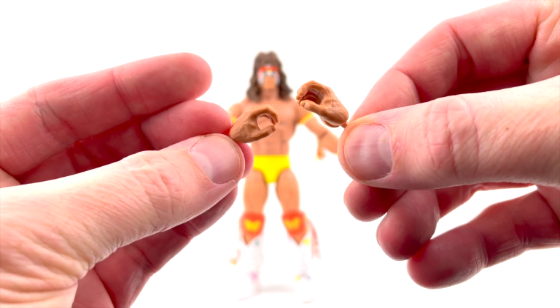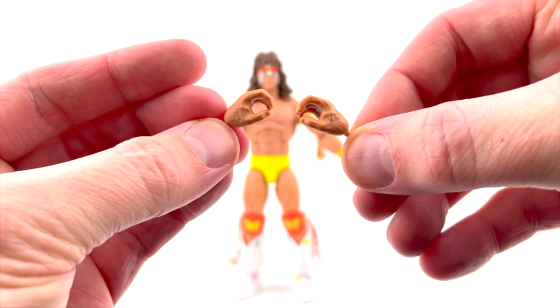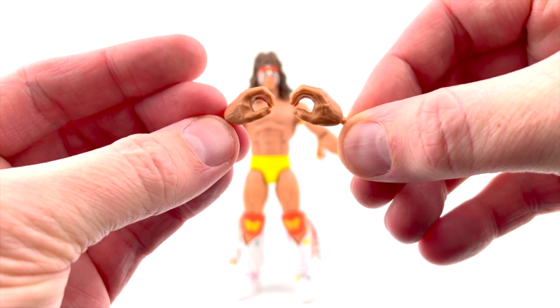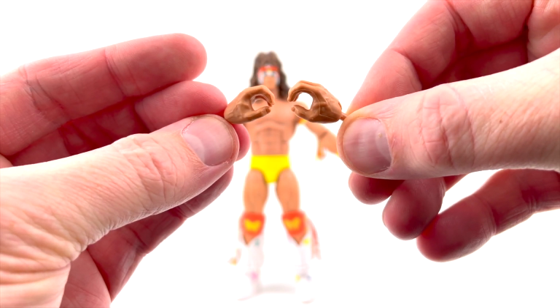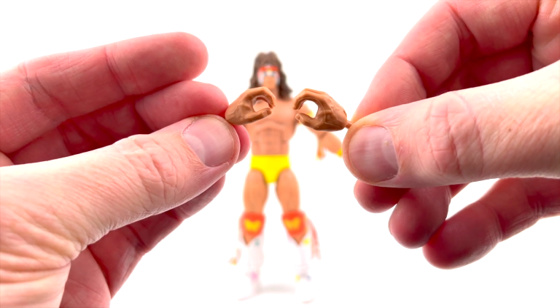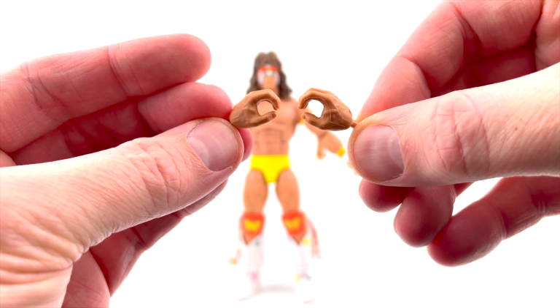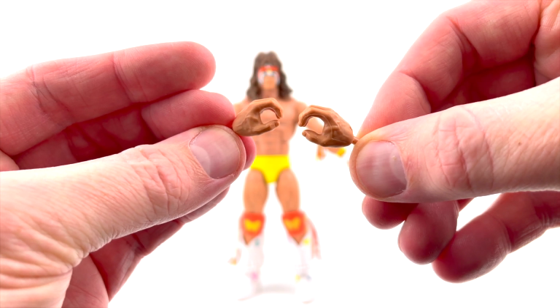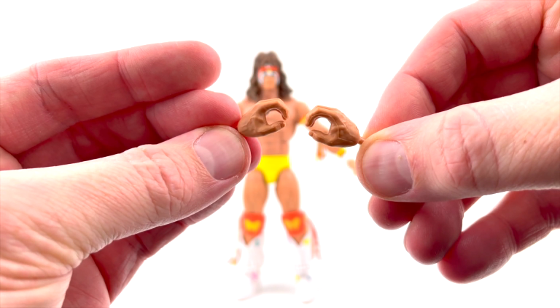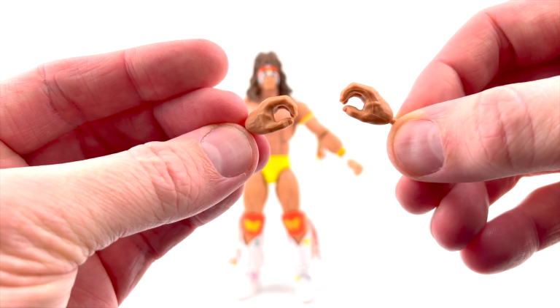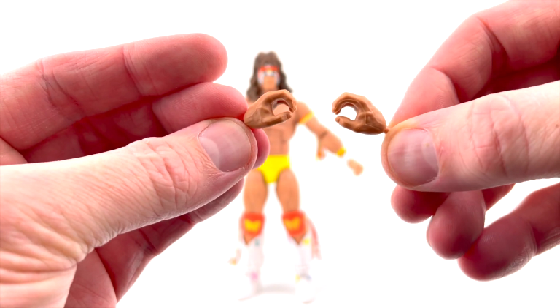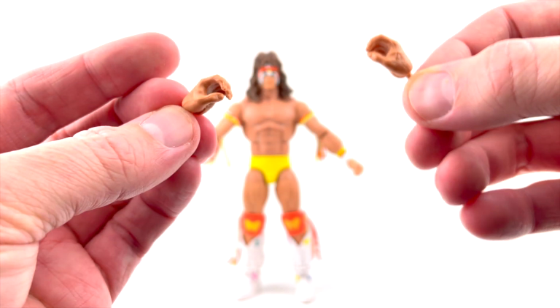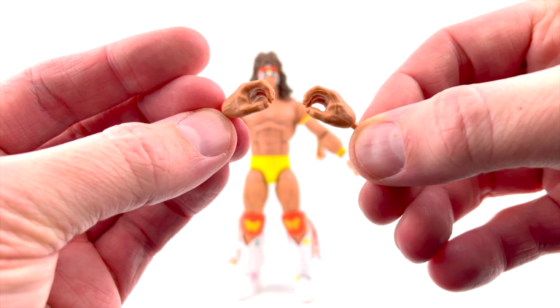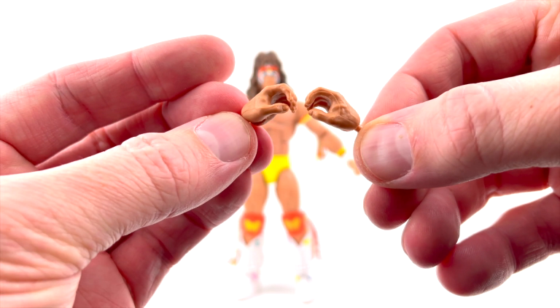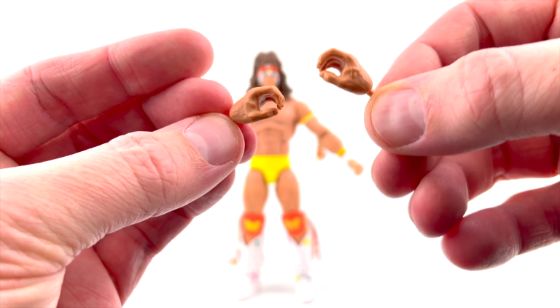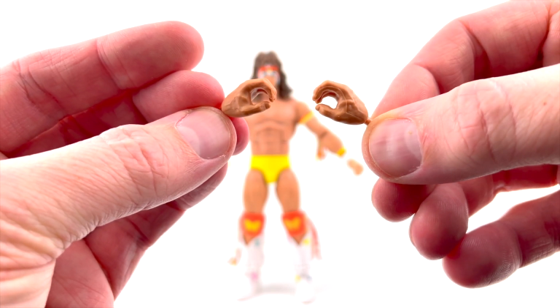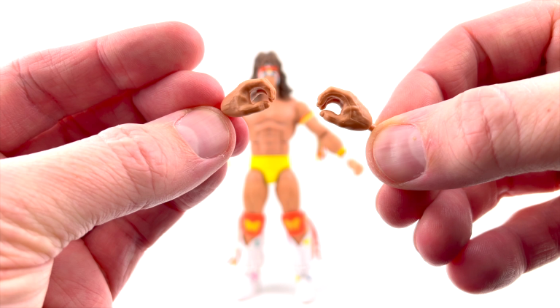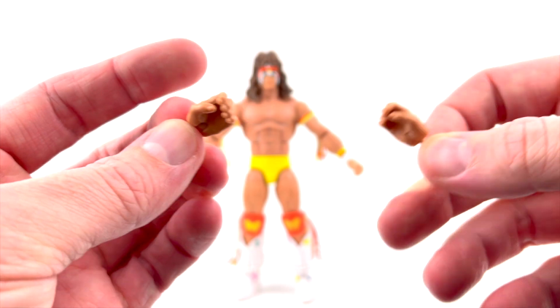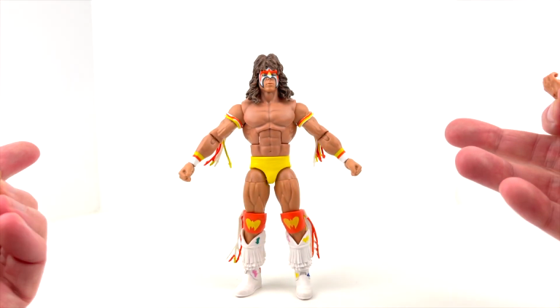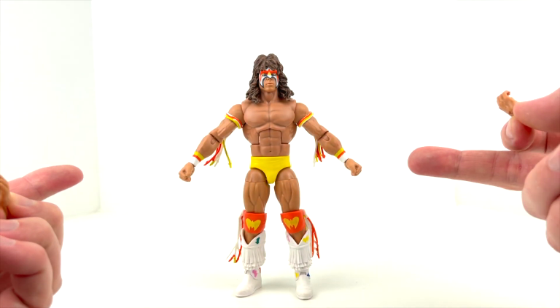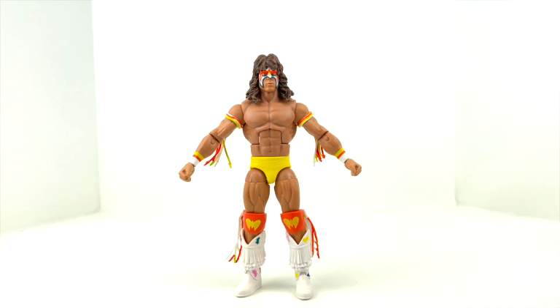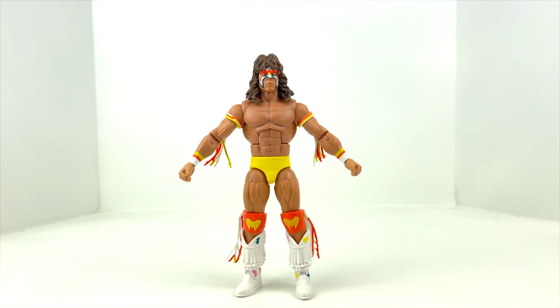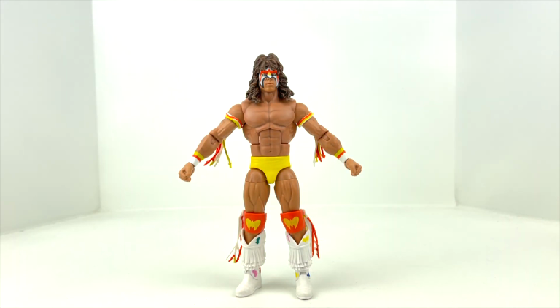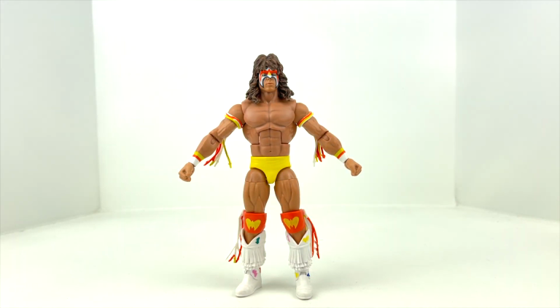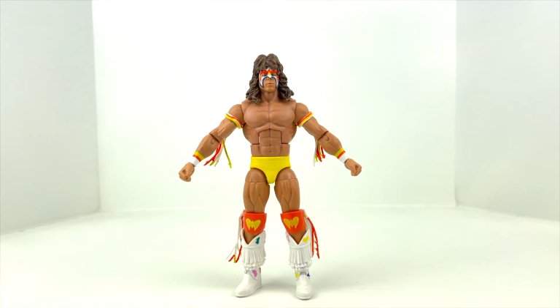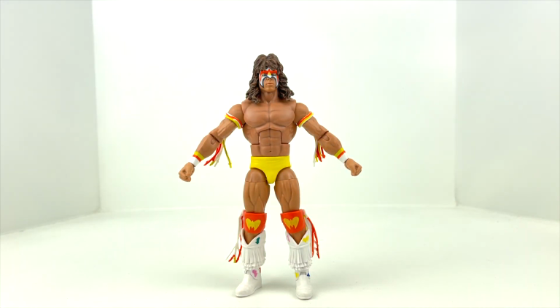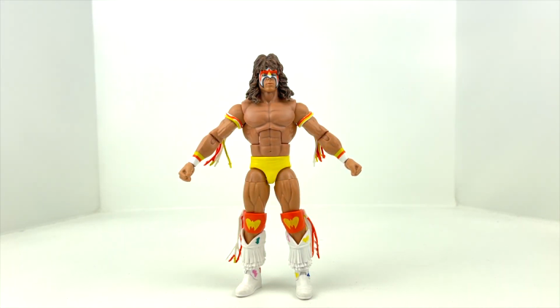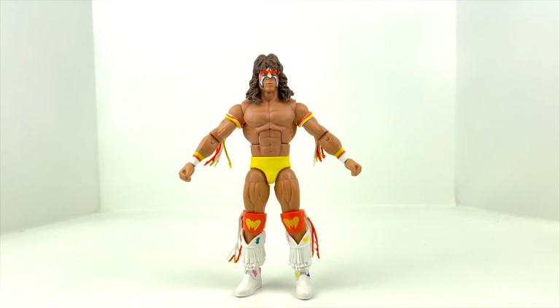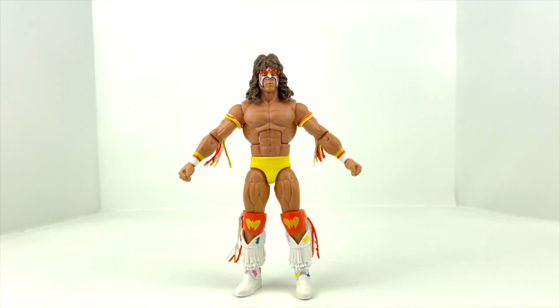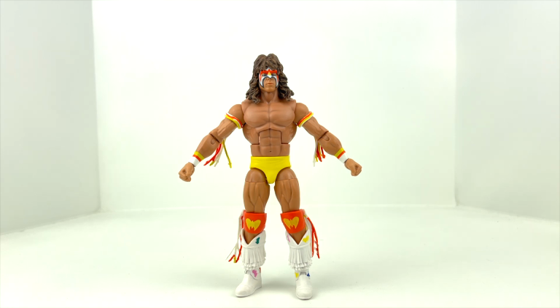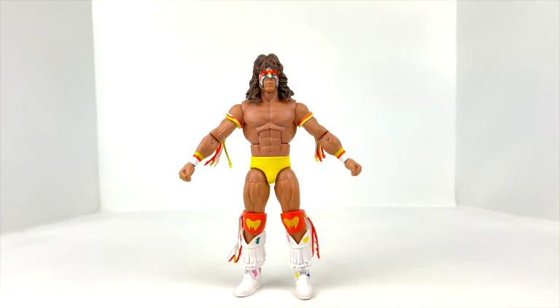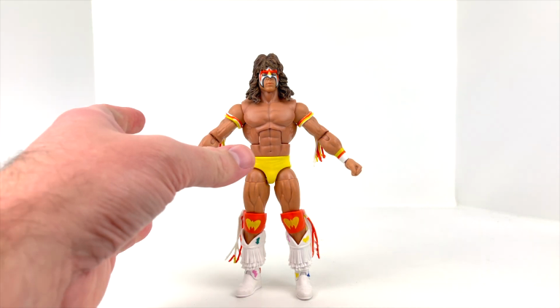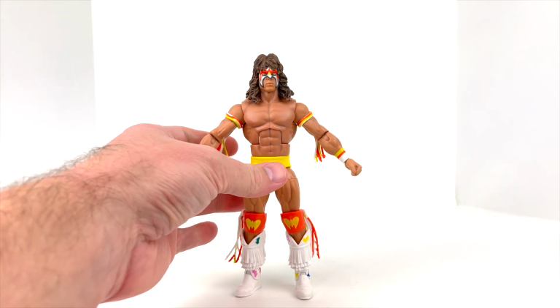We also get two holding hands — if you want him to be holding his belt versus wearing it, you could use those. Otherwise, straight out of the package he comes with two hands already in a closed fist. Let's go ahead and take a closer look at this guy.